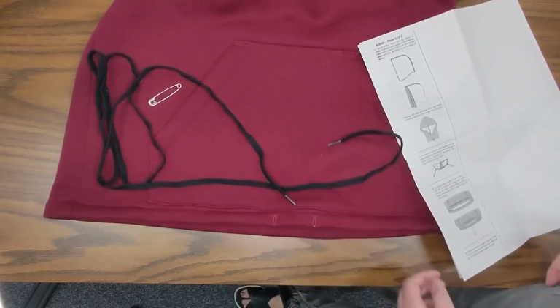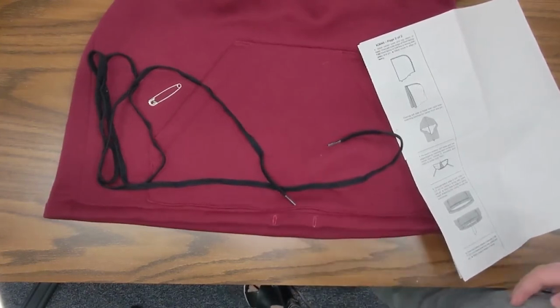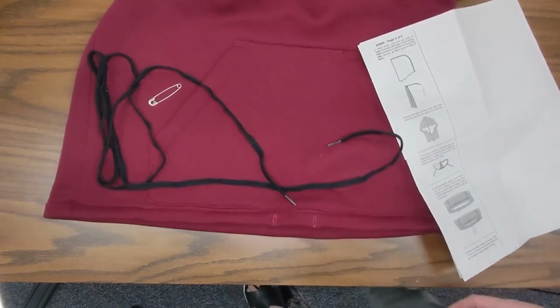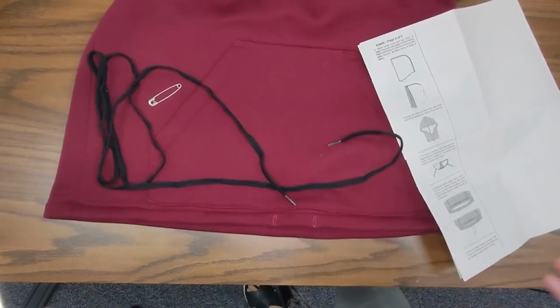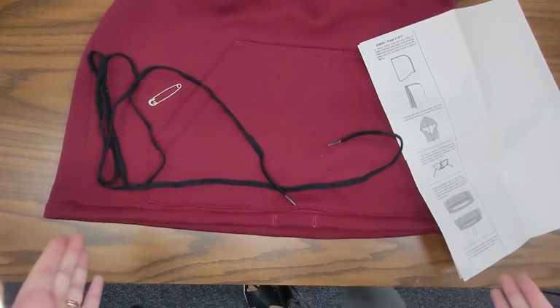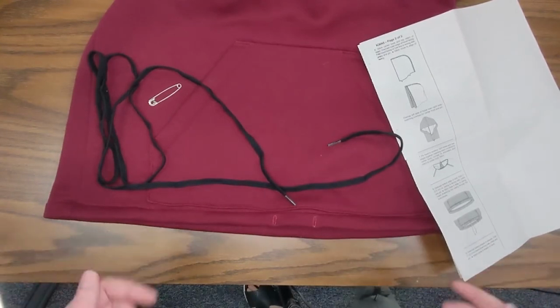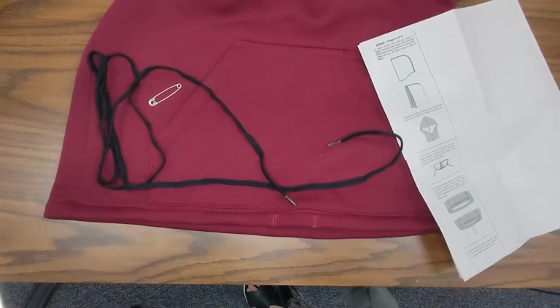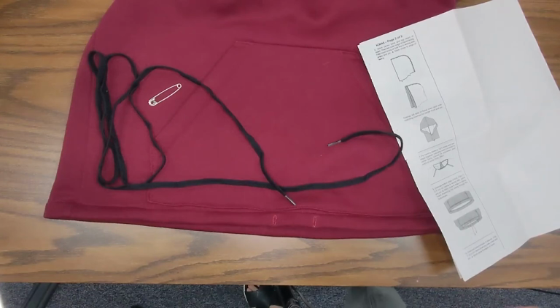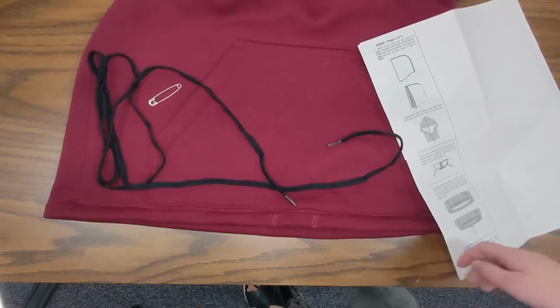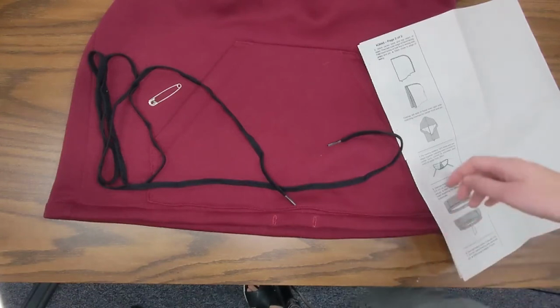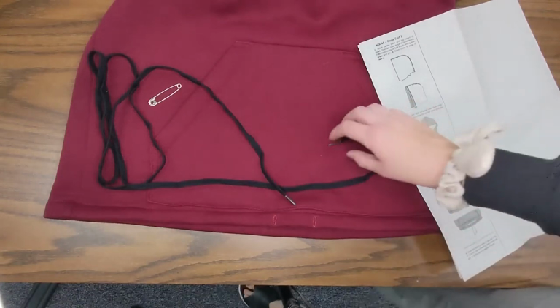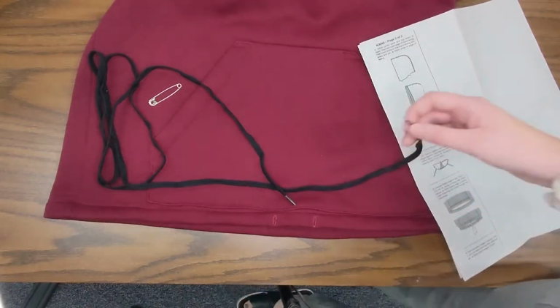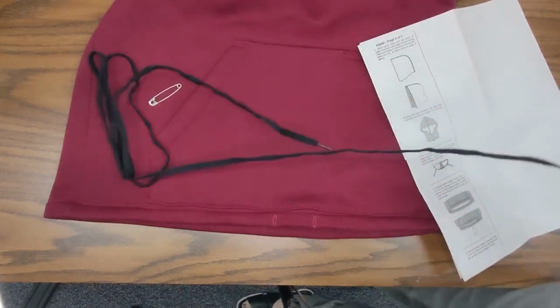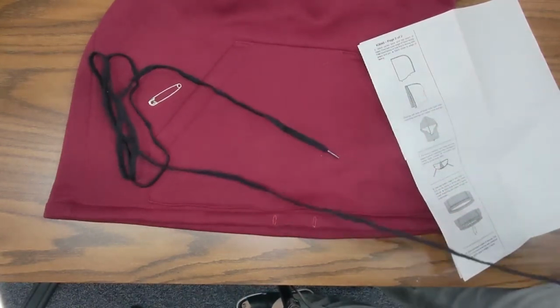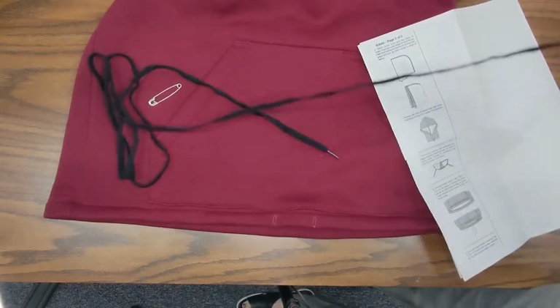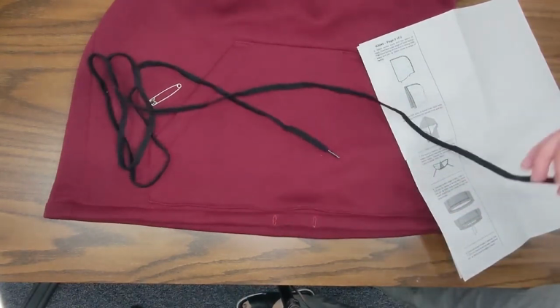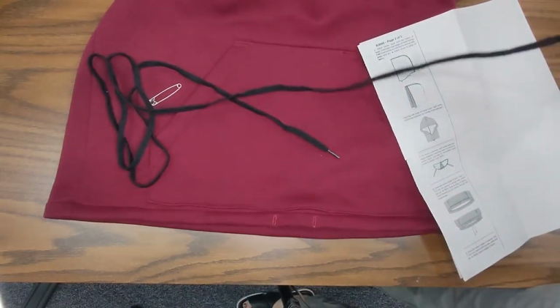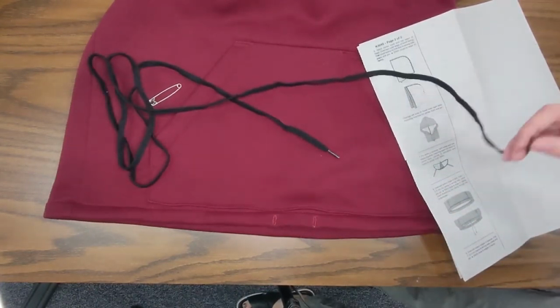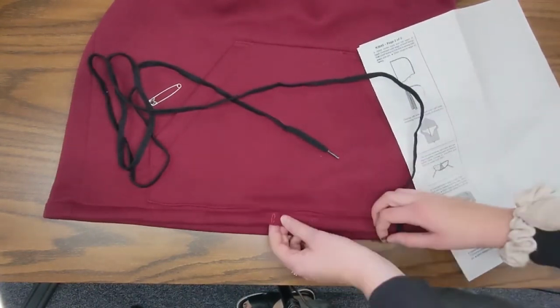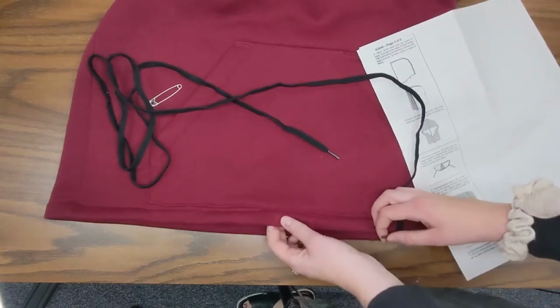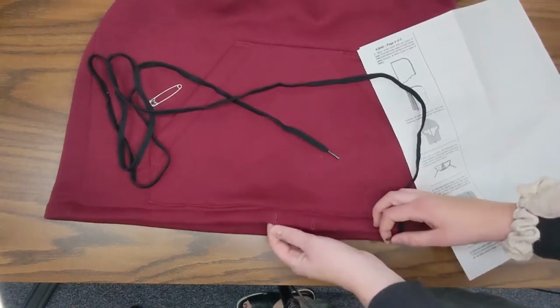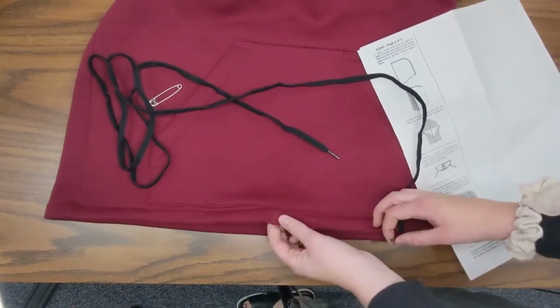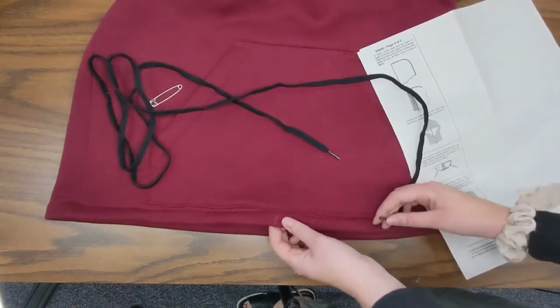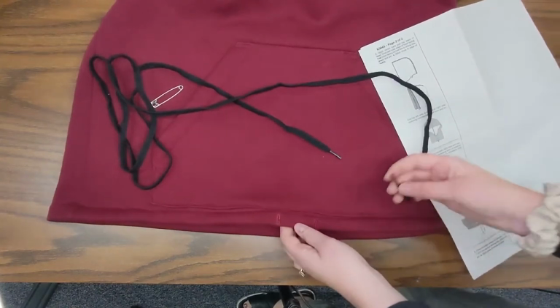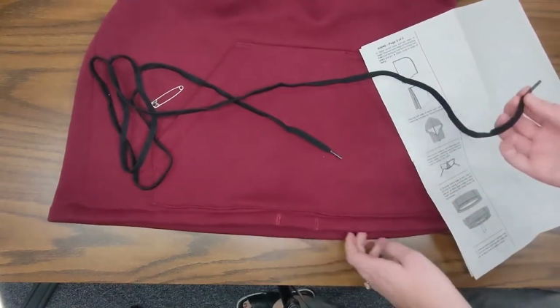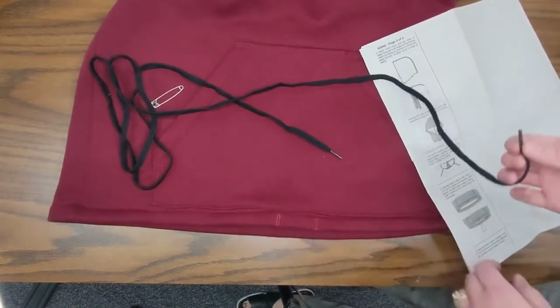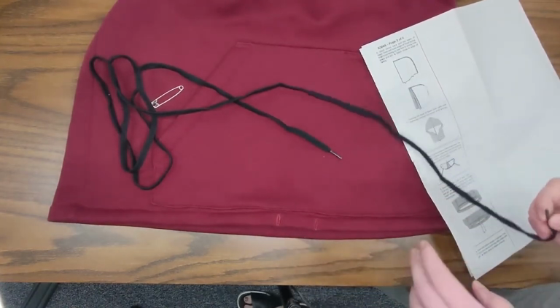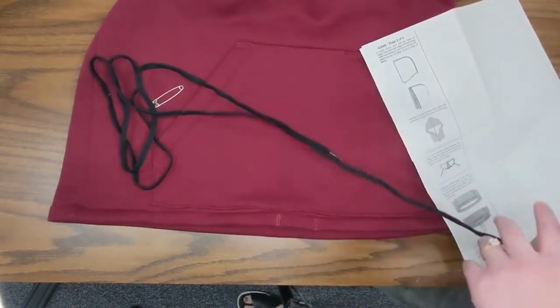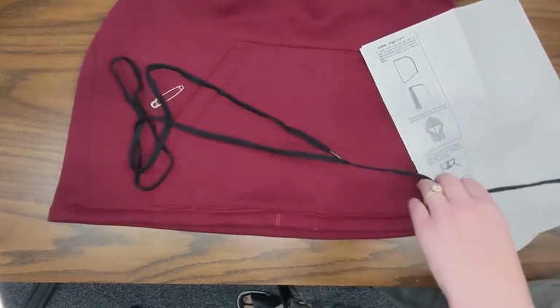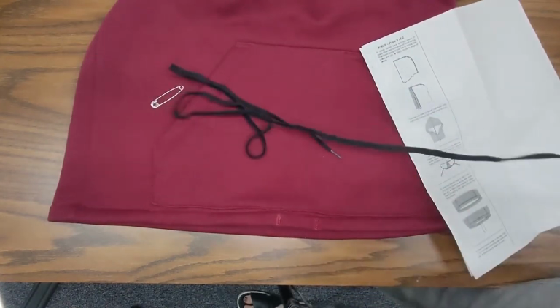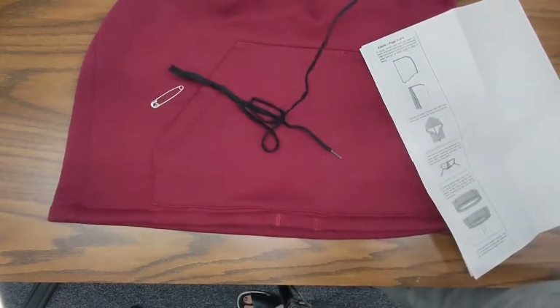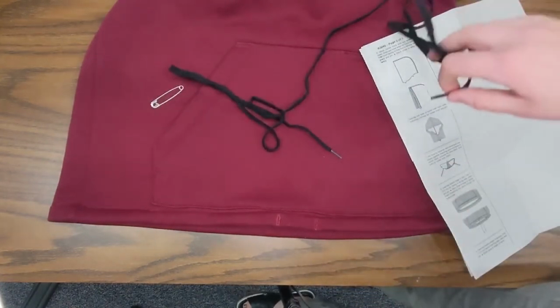You don't have to put the drawstring in - this is an optional step. If you want to skip this you can, and if you're behind I'd recommend skipping this just so that you can get moving on to your next thing. But if you're not behind and you want to put a drawstring through, that's awesome.